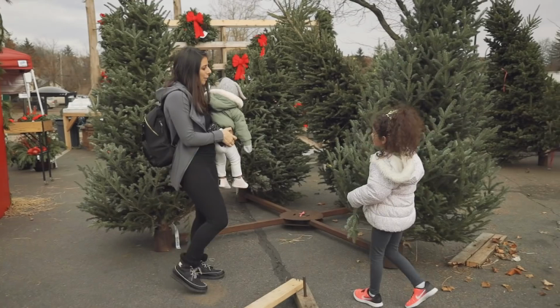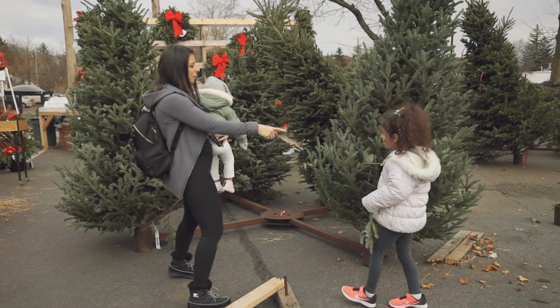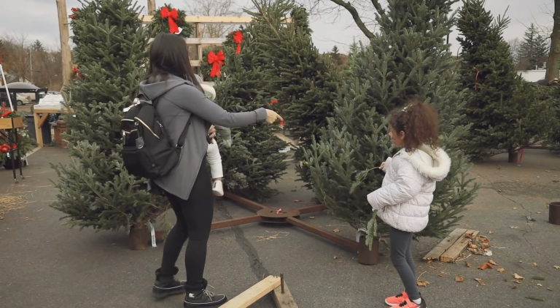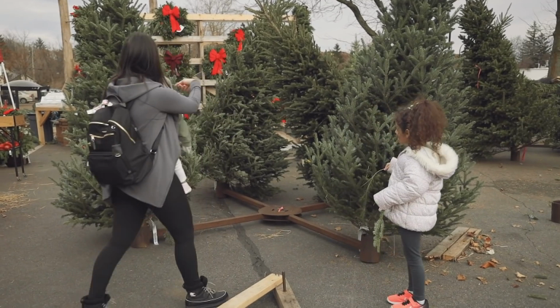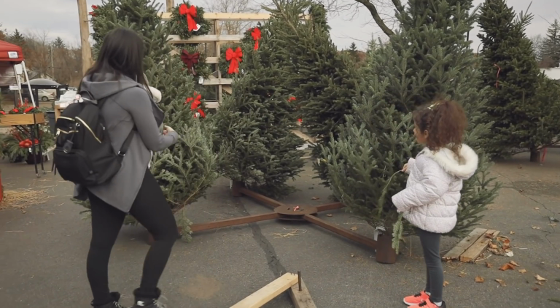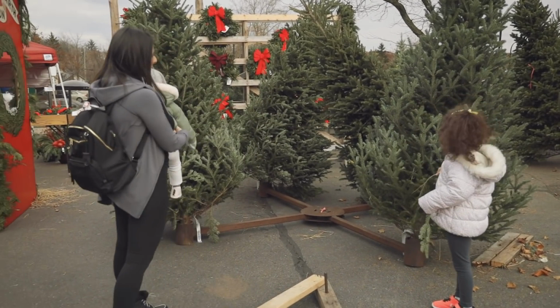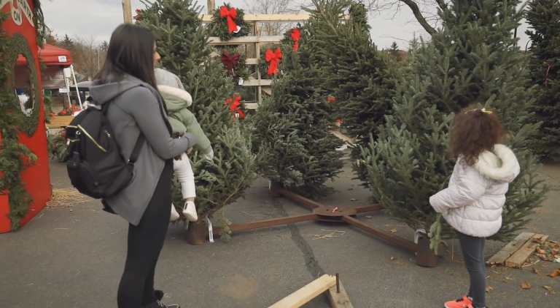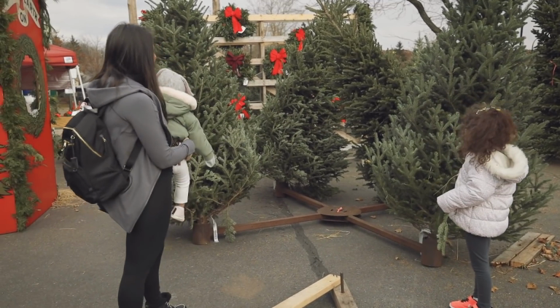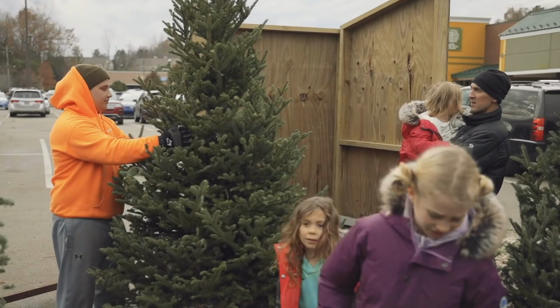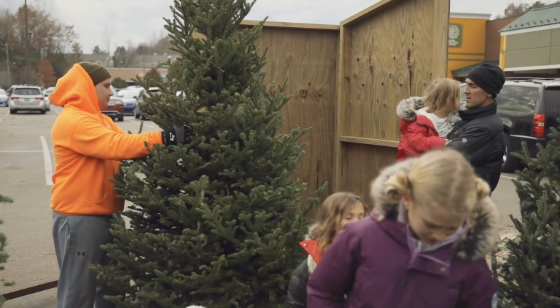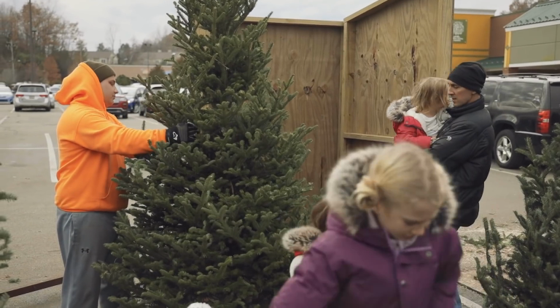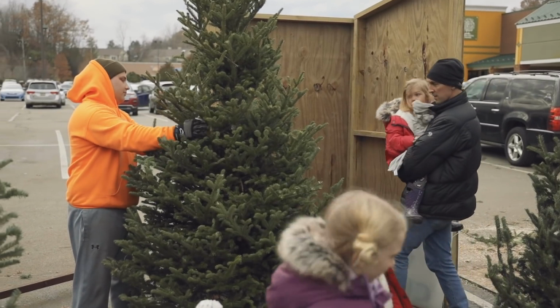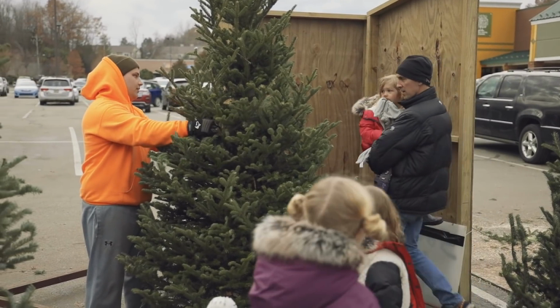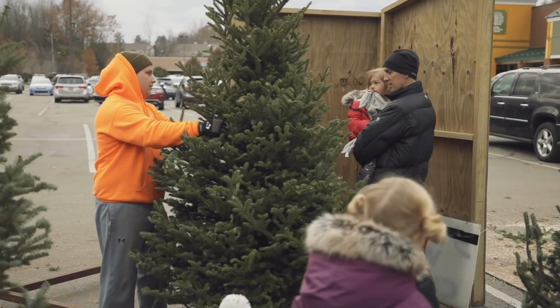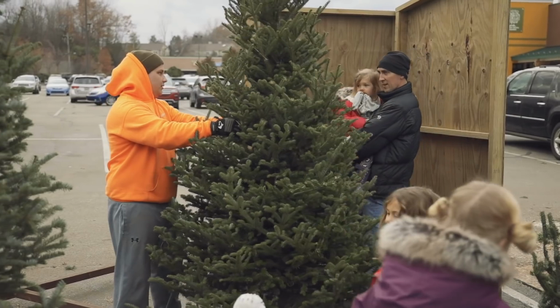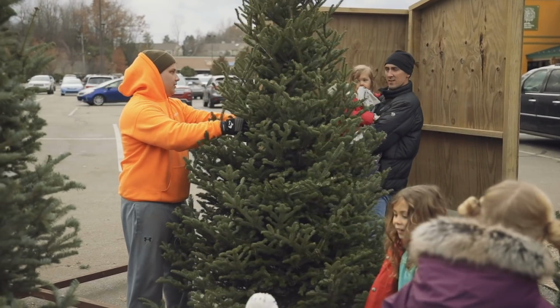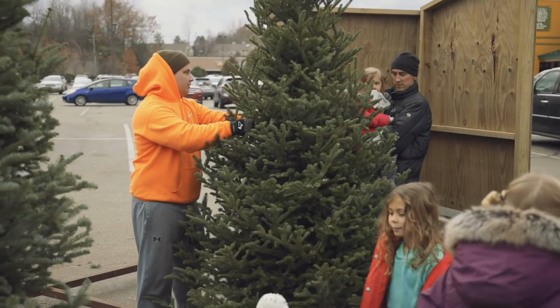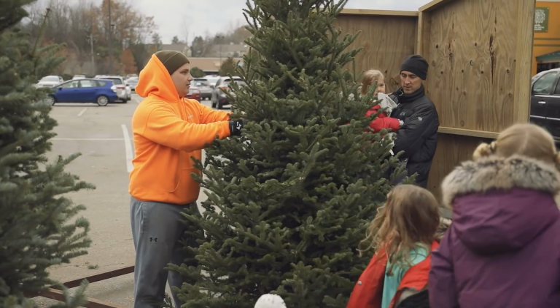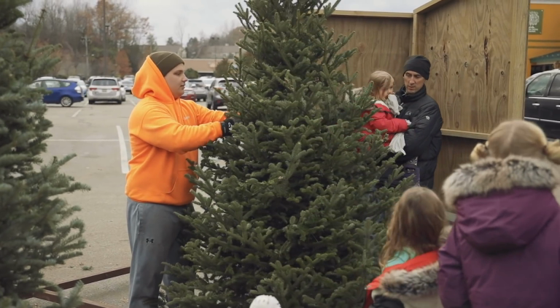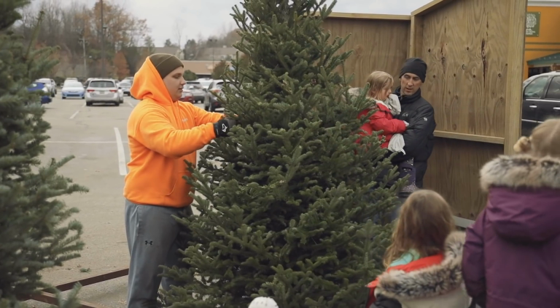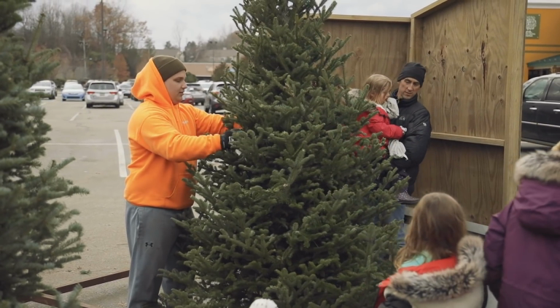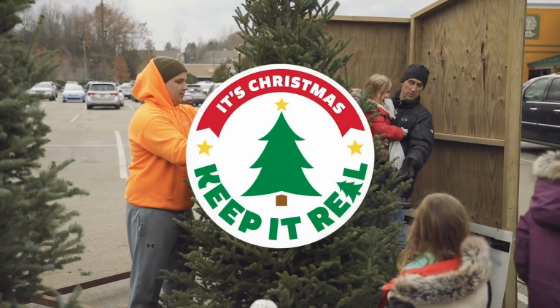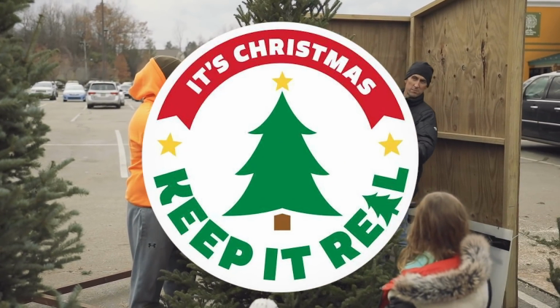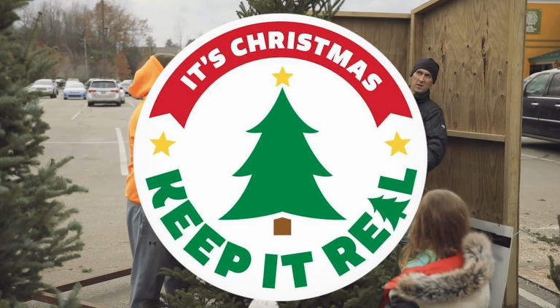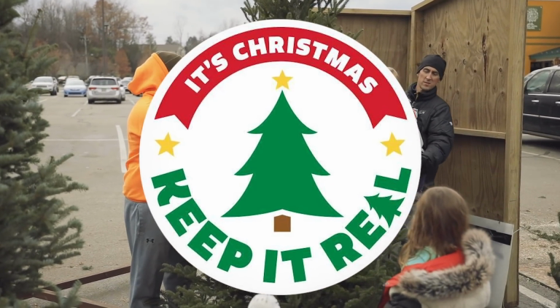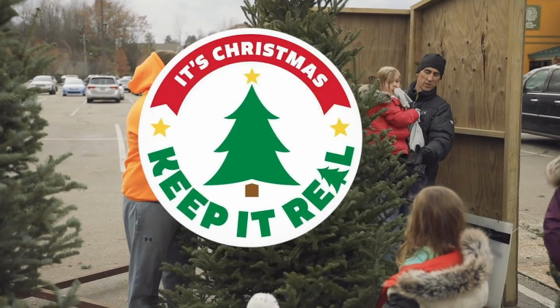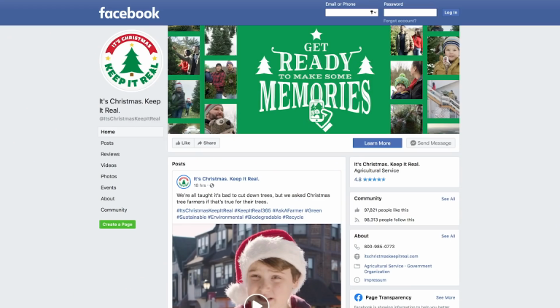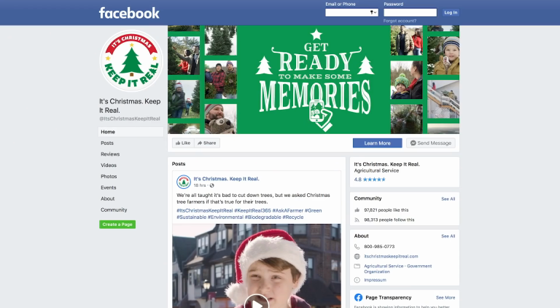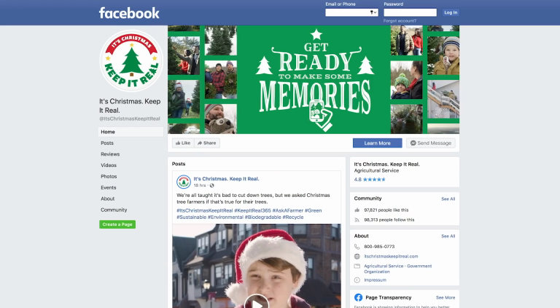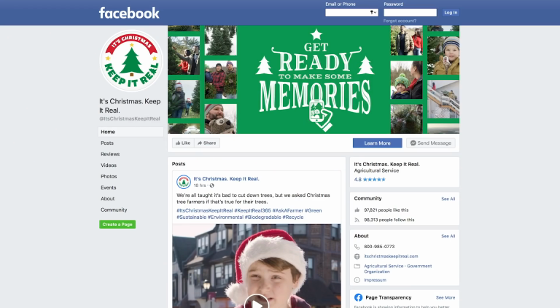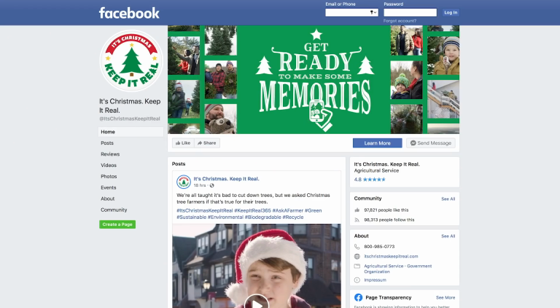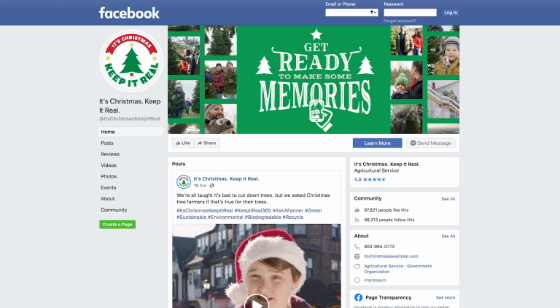Meanwhile, demand for real Christmas trees is up. Millennial shoppers are looking to buy local and recreate traditions from their childhood. The National Christmas Tree Association has been working to tap that market on social media.